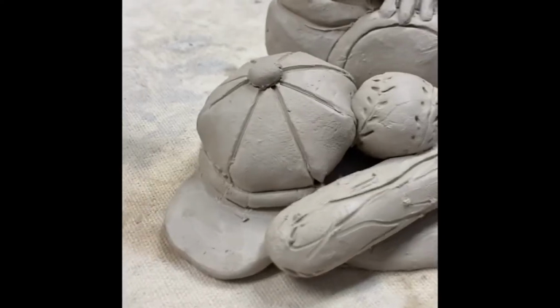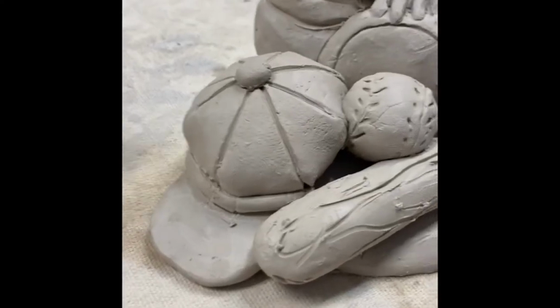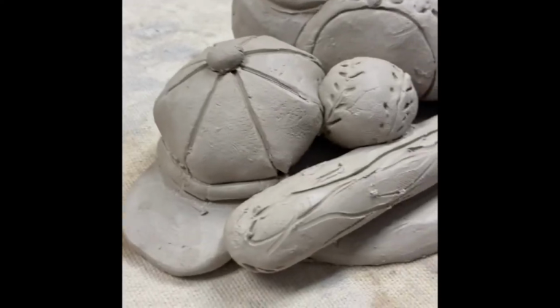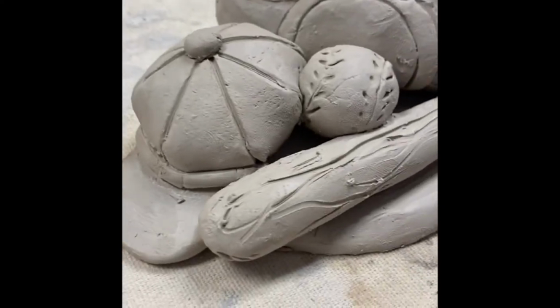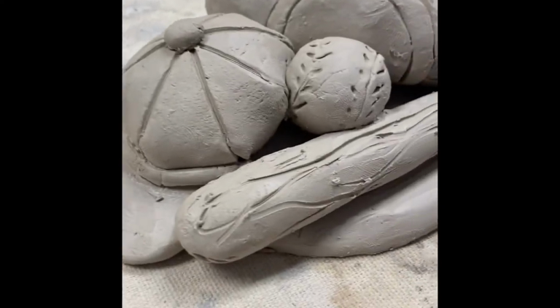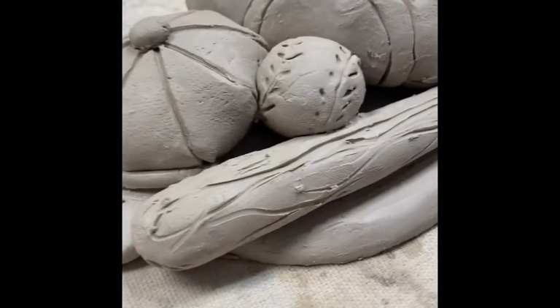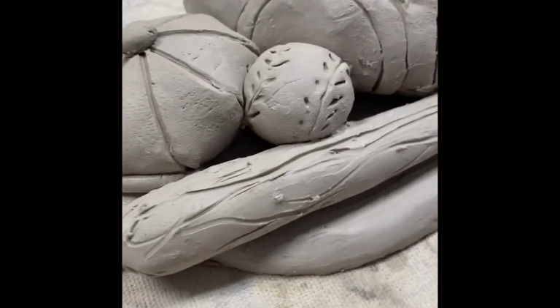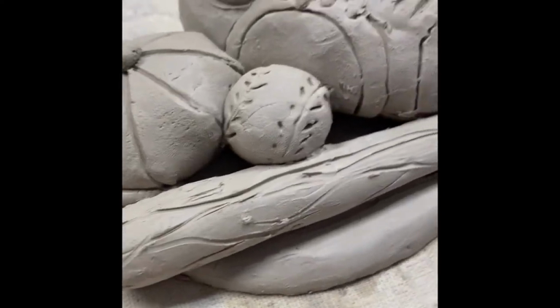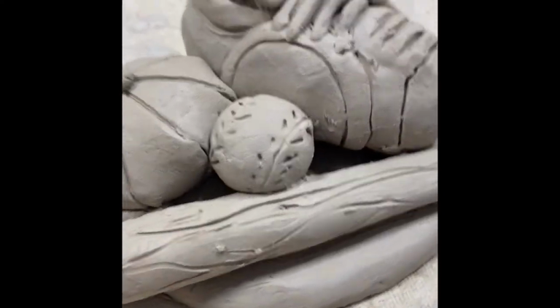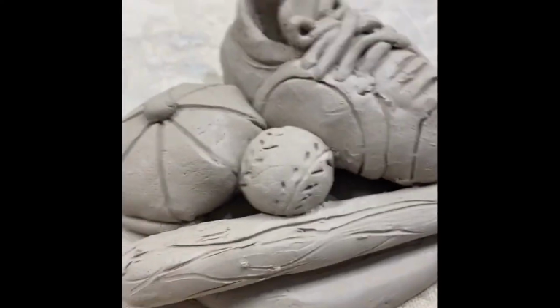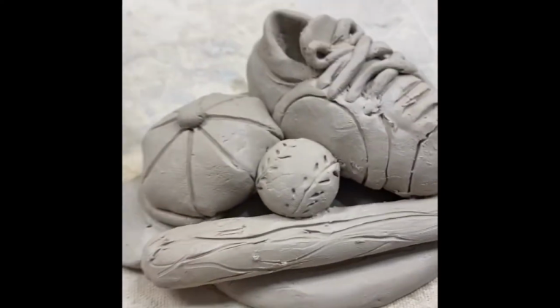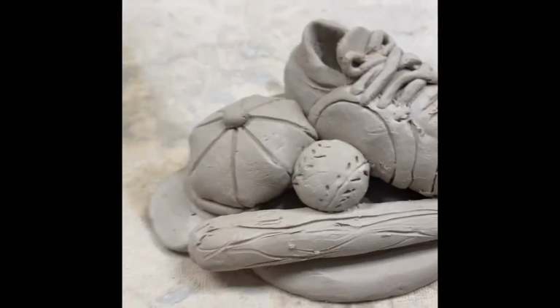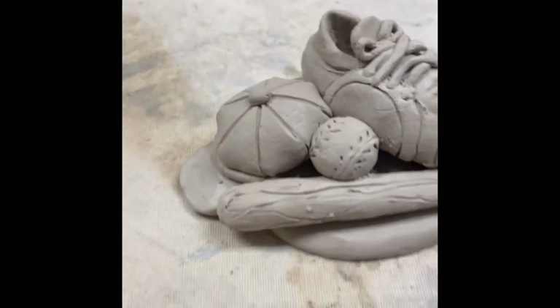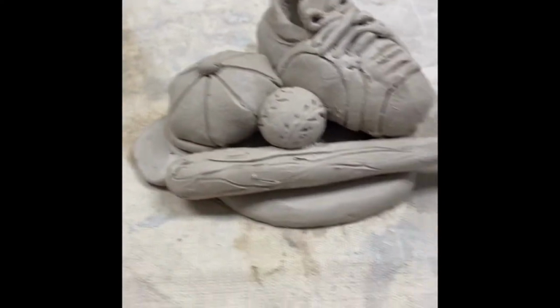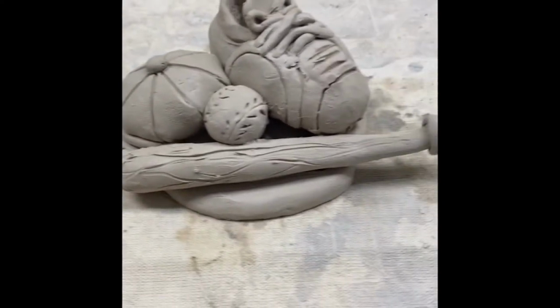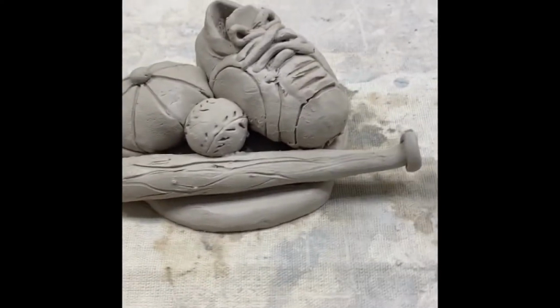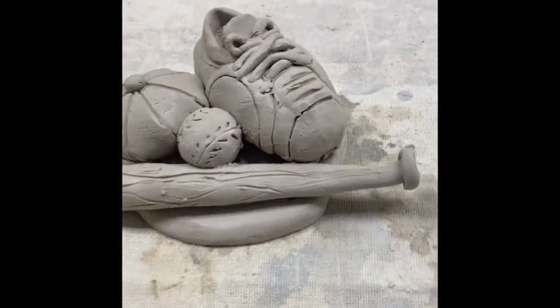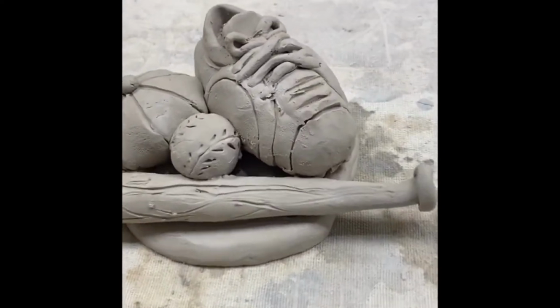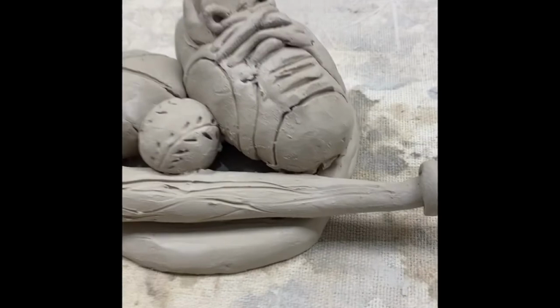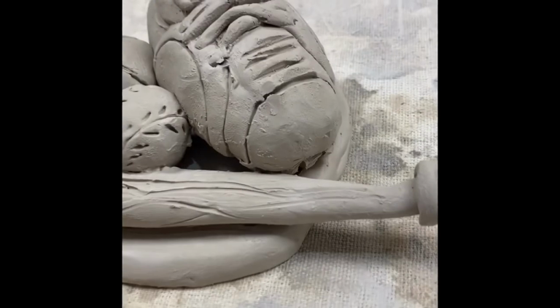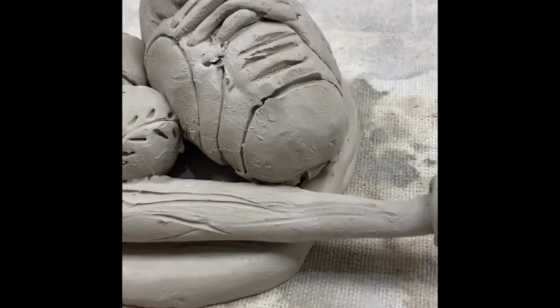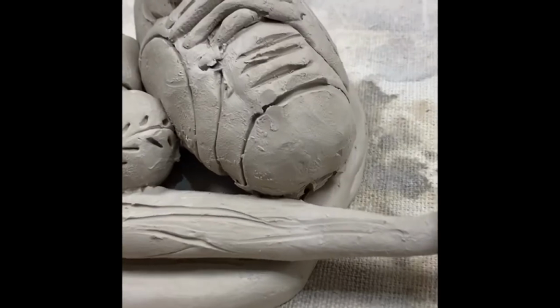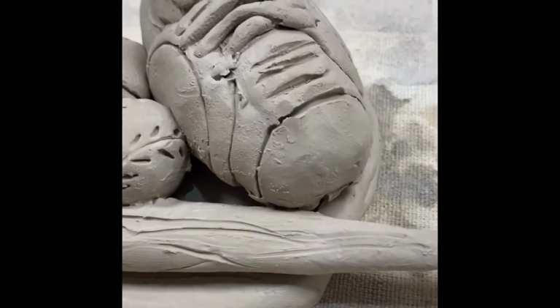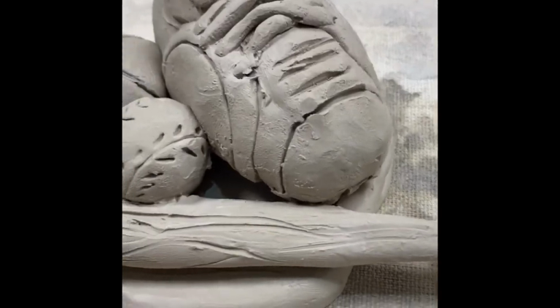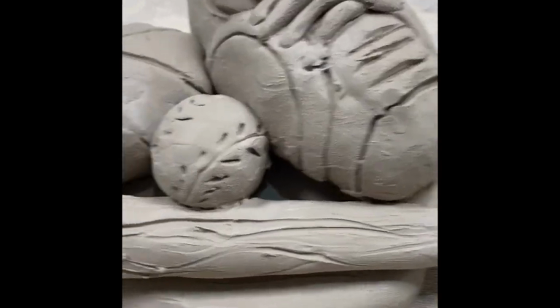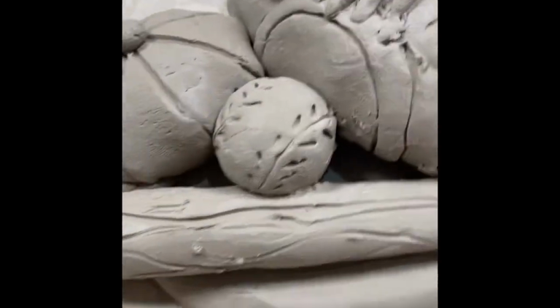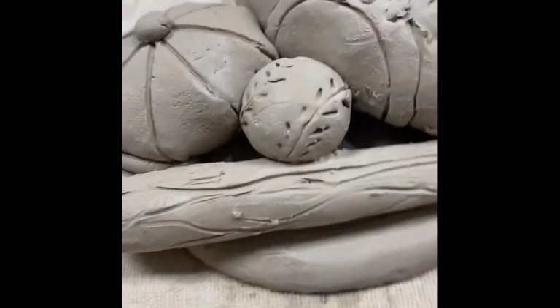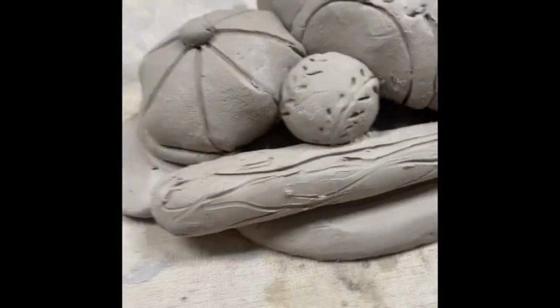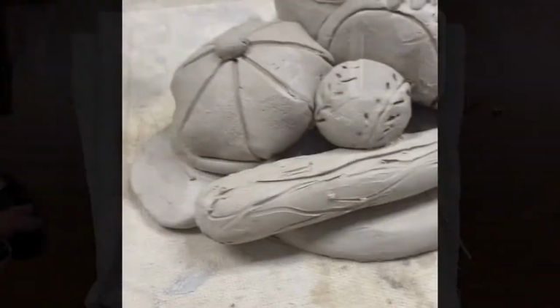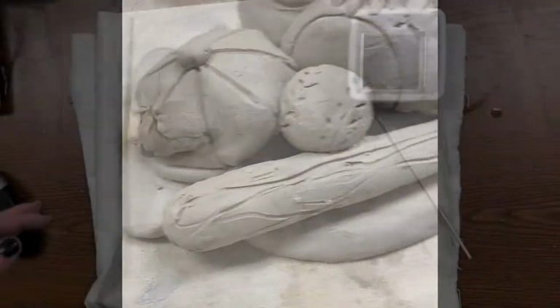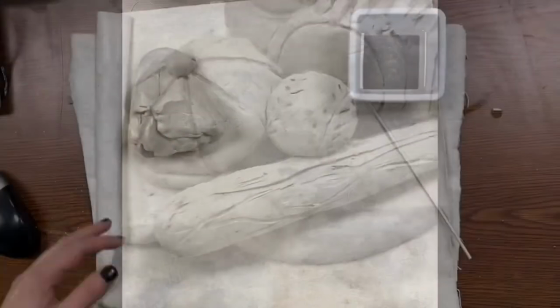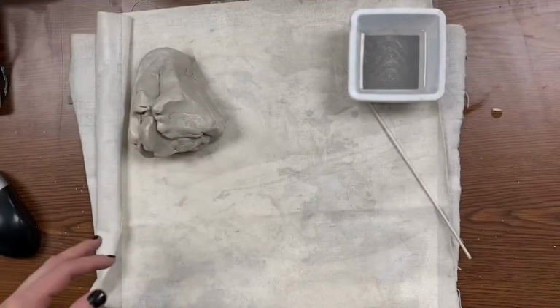Hi guys! Today we're gonna make this awesome baseball themed sculpture out of clay with a shoe, a bat, a ball, and a hat.